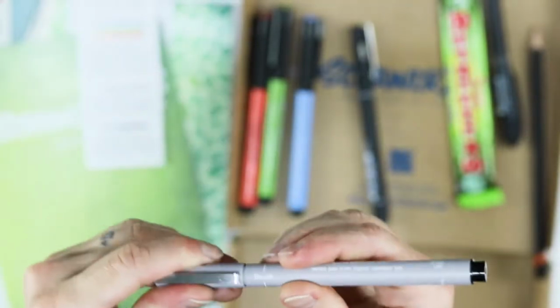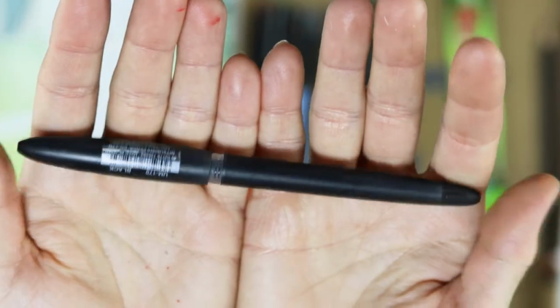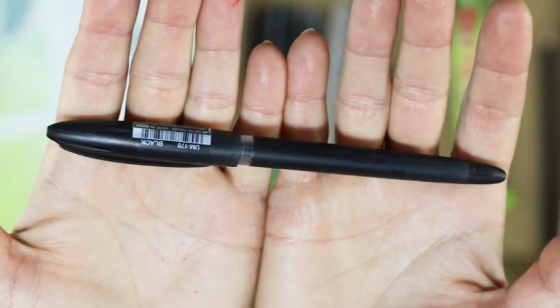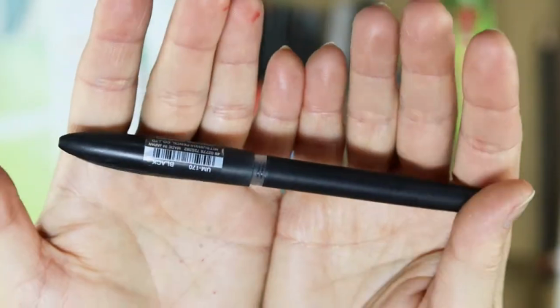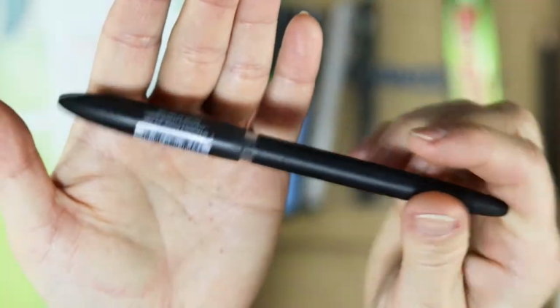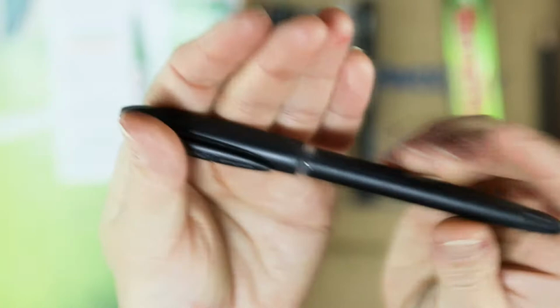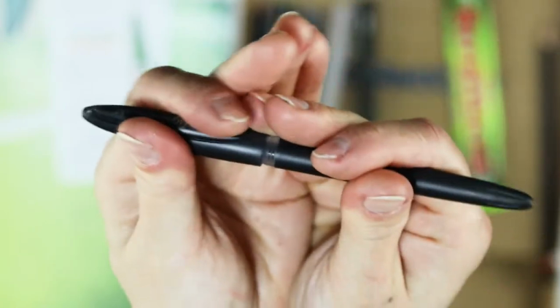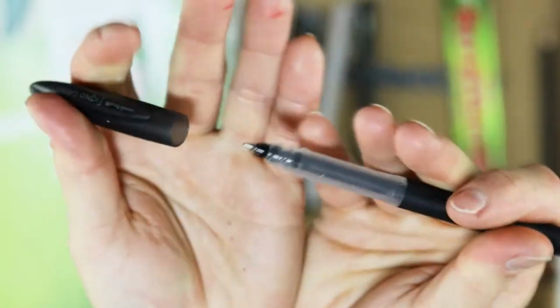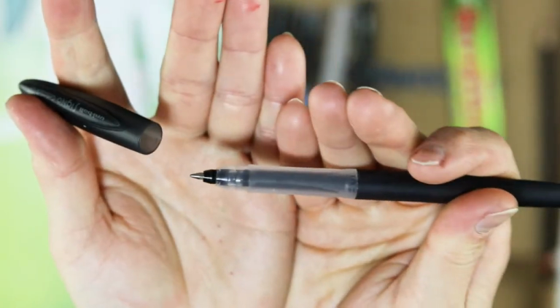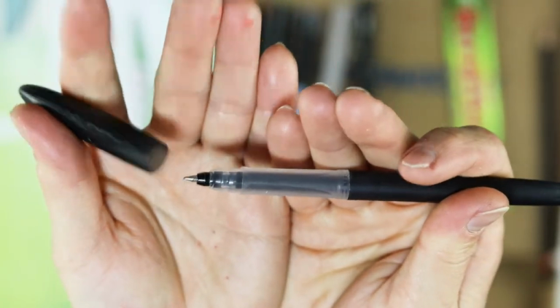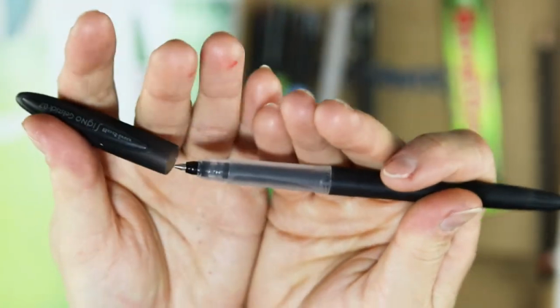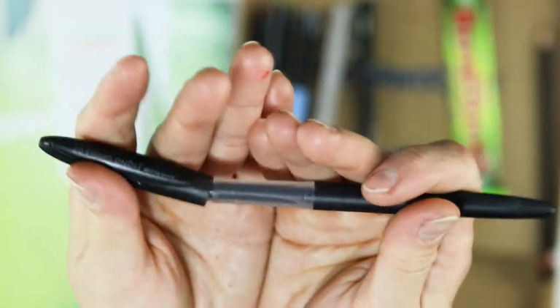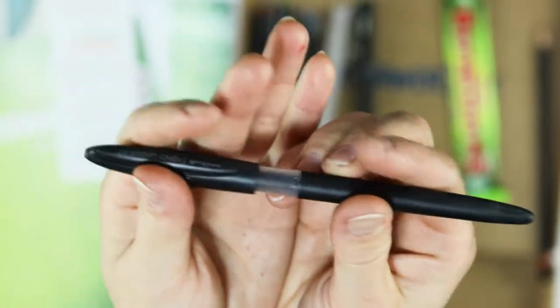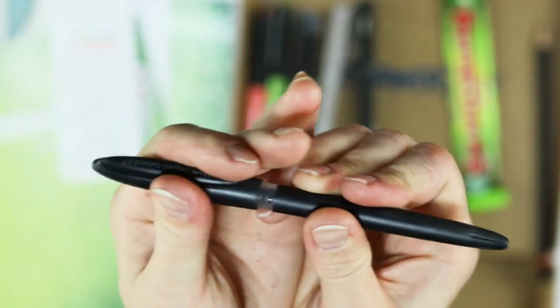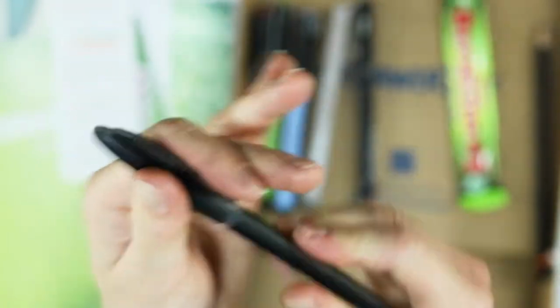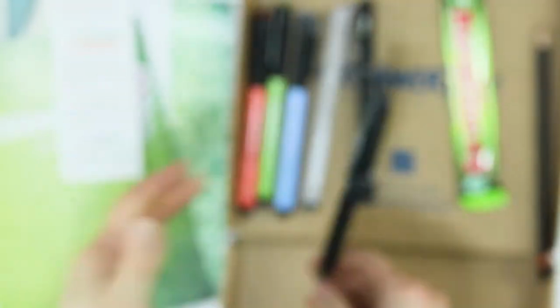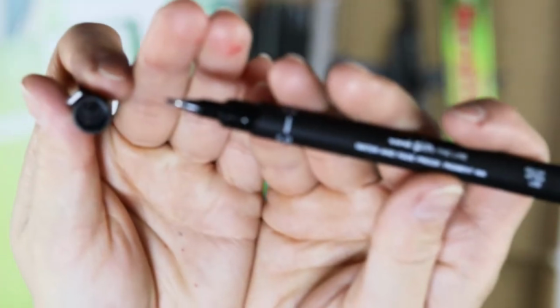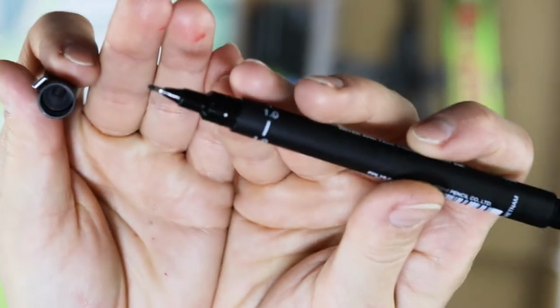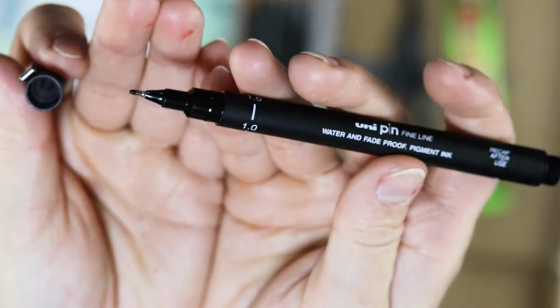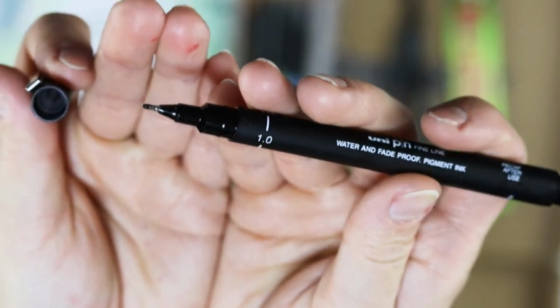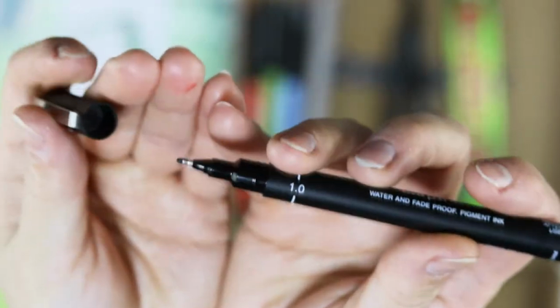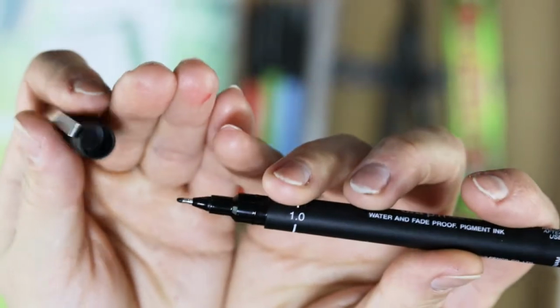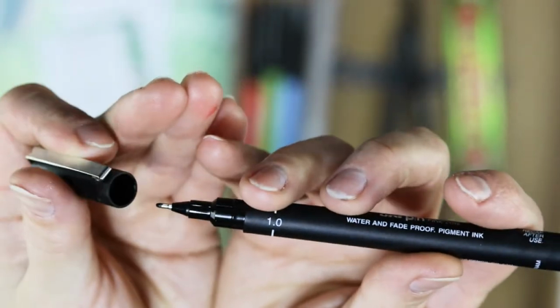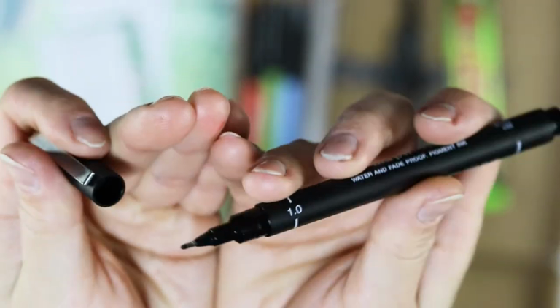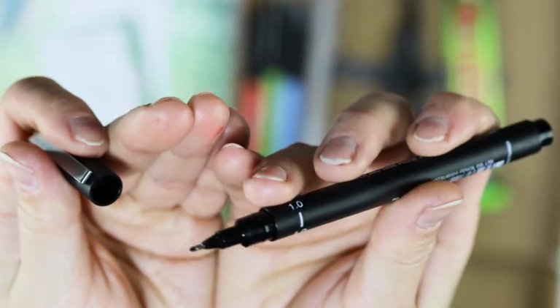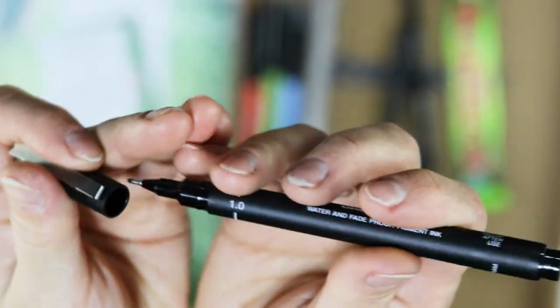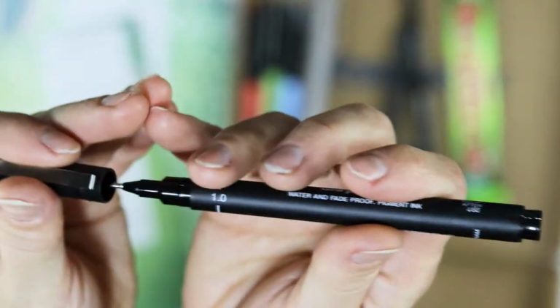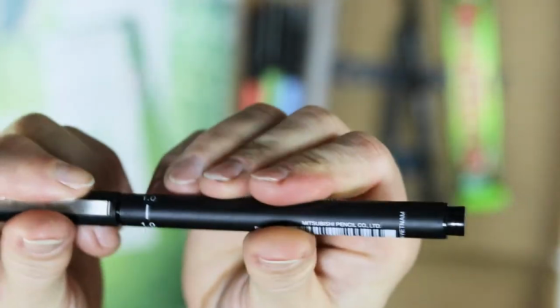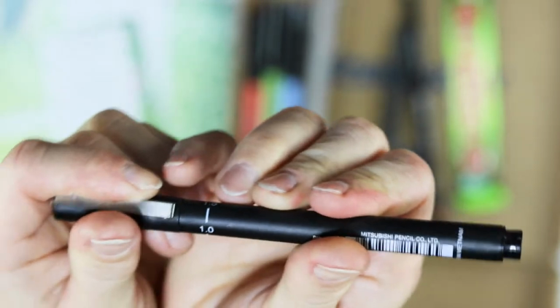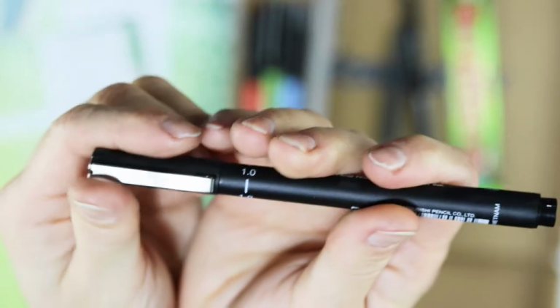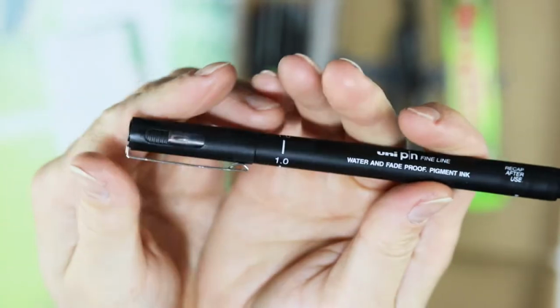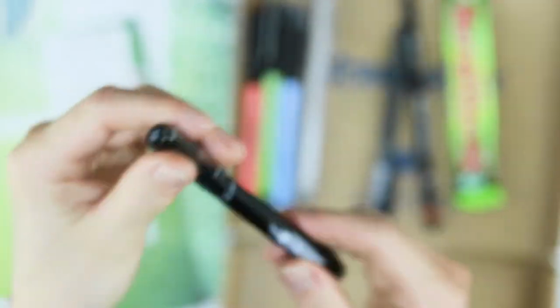This is a gel stick pen — pretty basic gel stick. It's black. I love that. We have this black fineliner, also a little thicker than the other one.